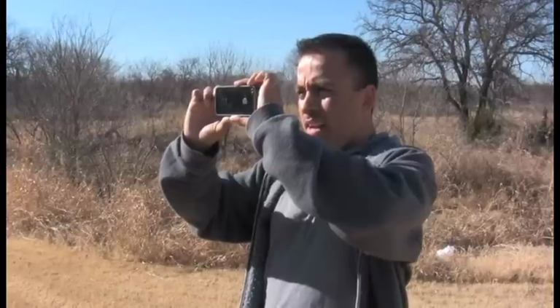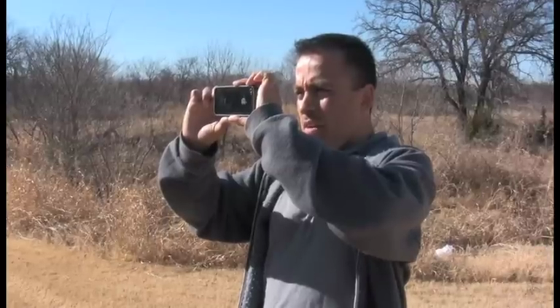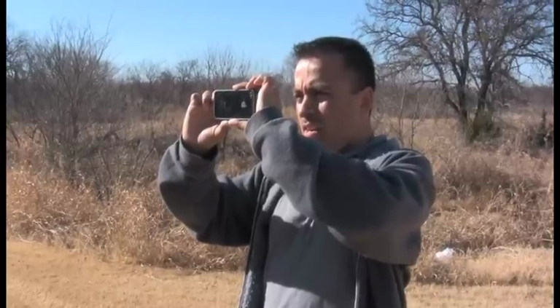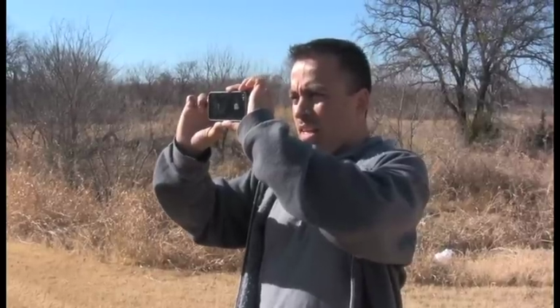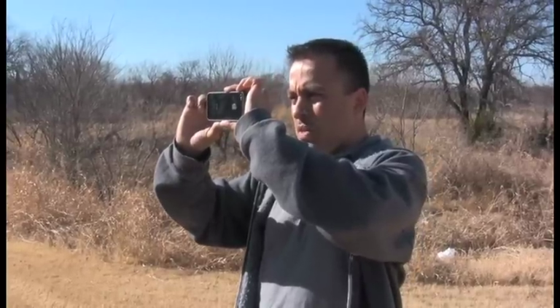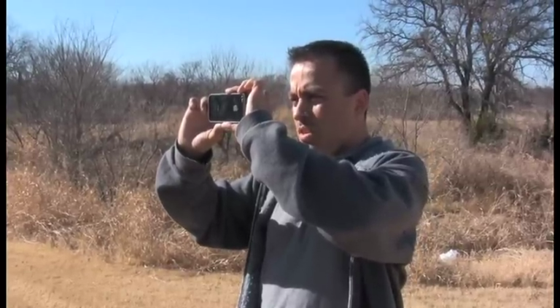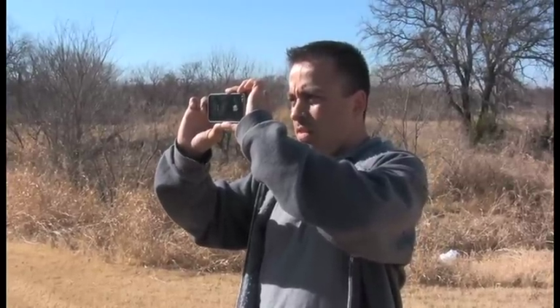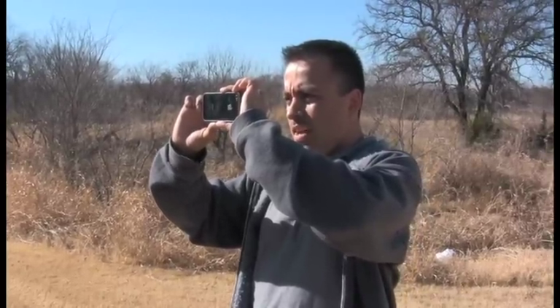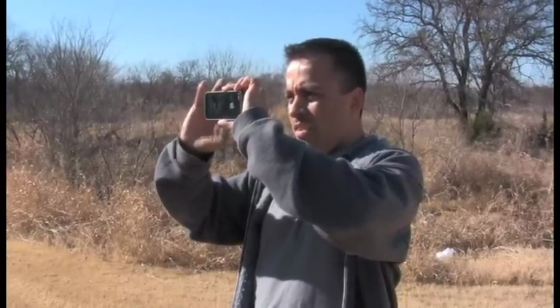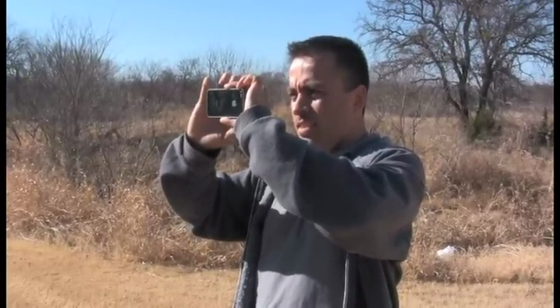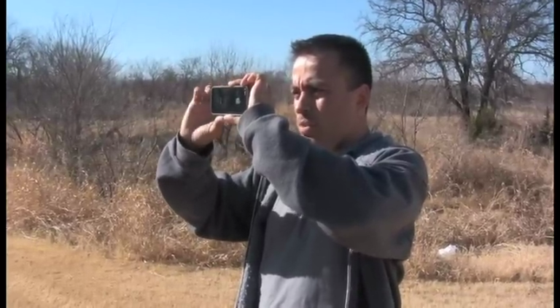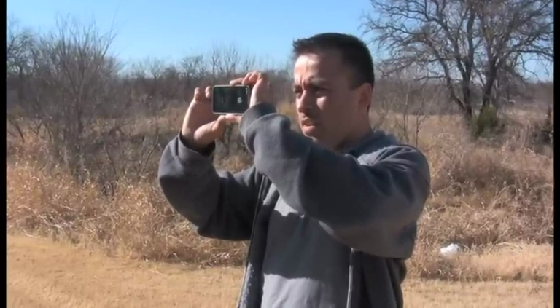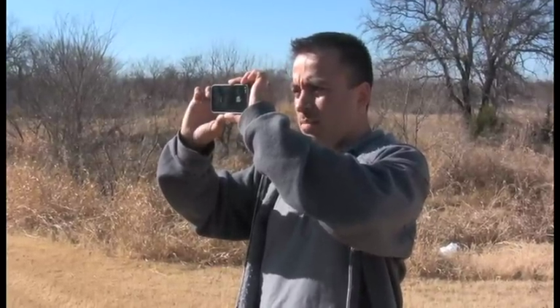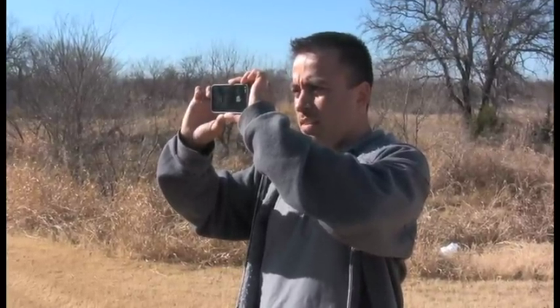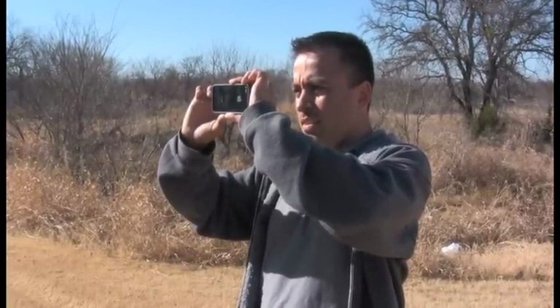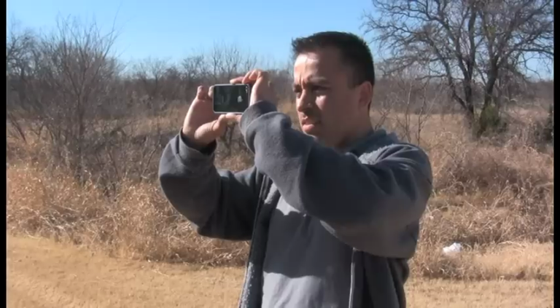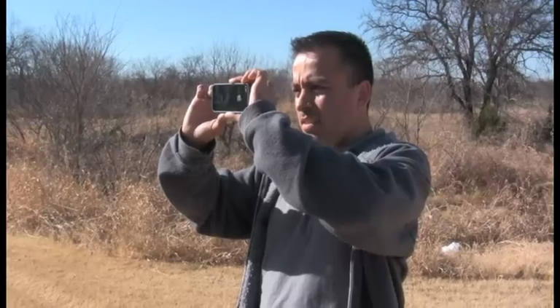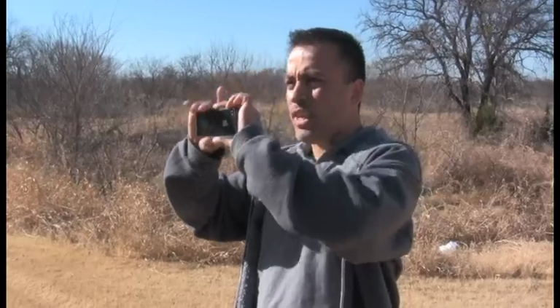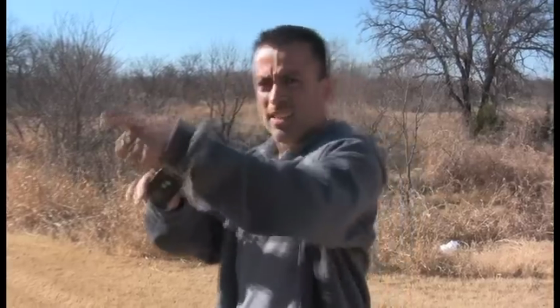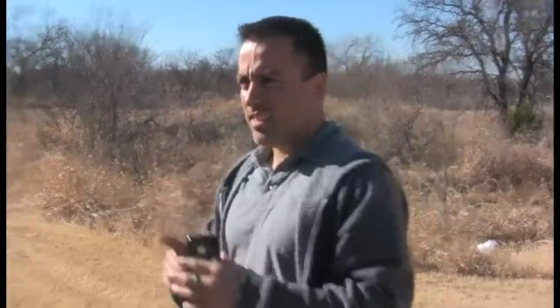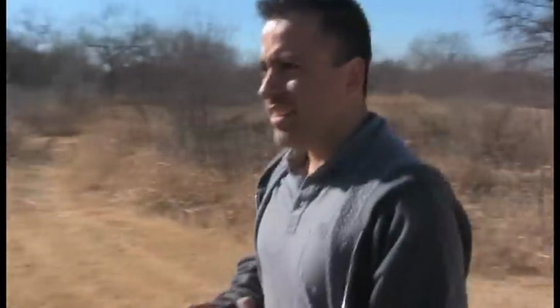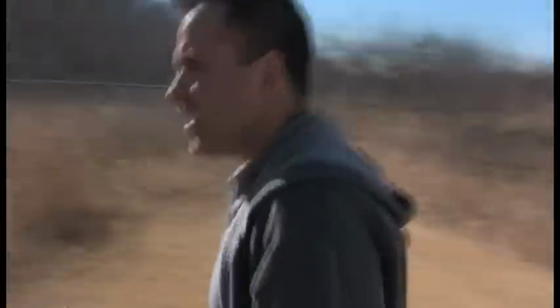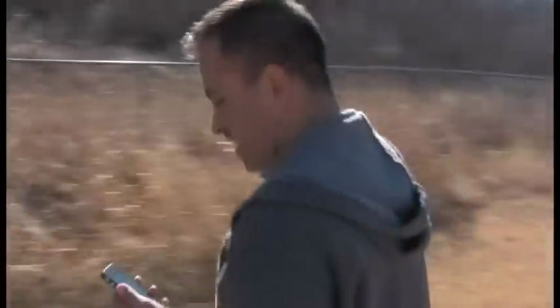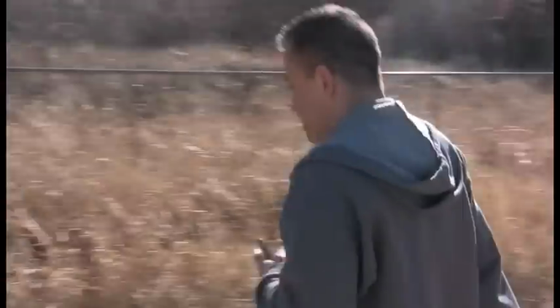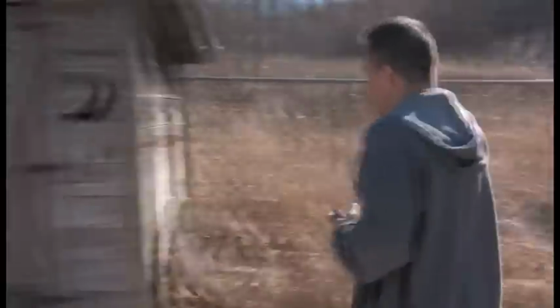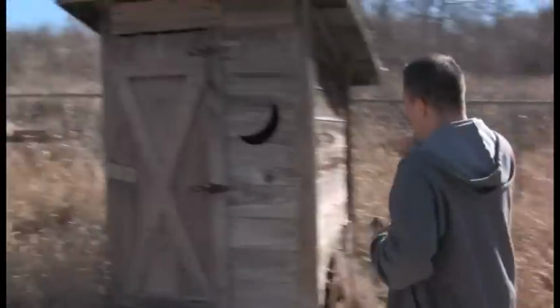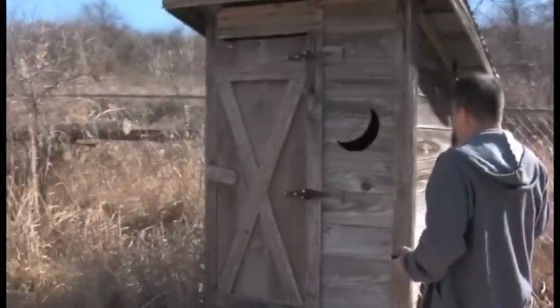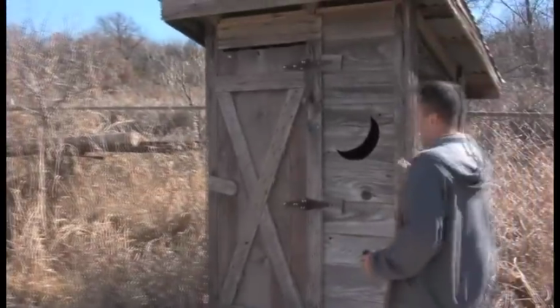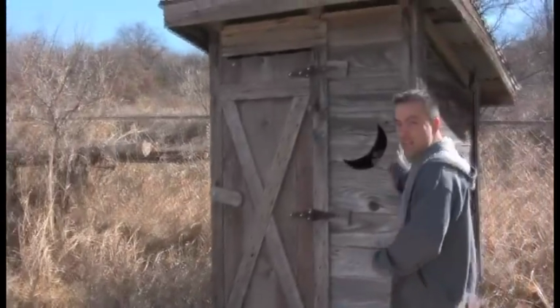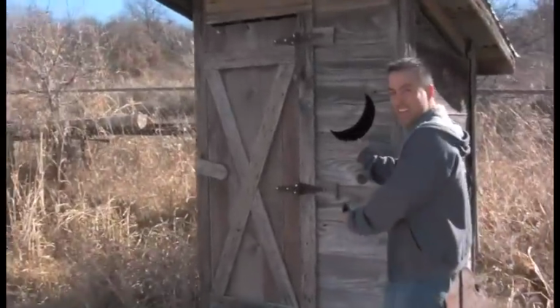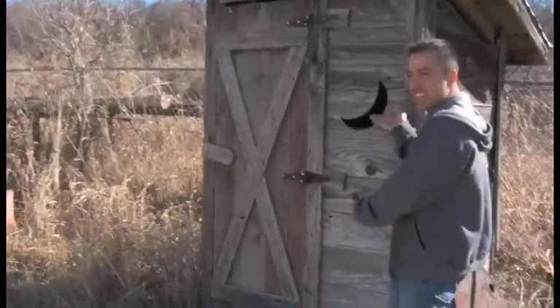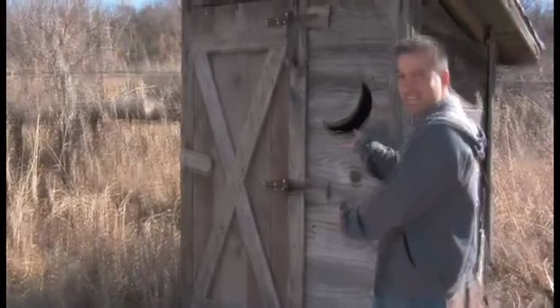I am here getting a picture of this outhouse because it's pretty freaking awesome. Look at it — it even has the little crescent moon. La Luna Entertainment.